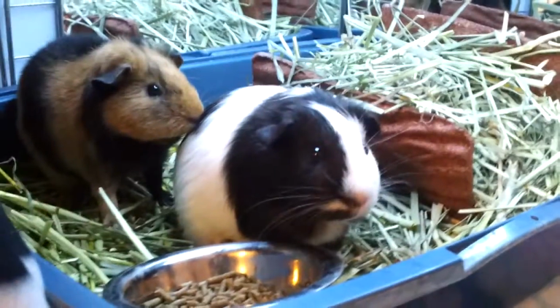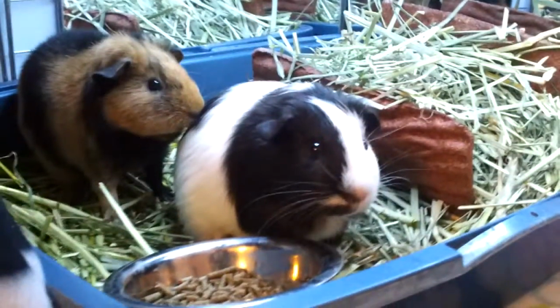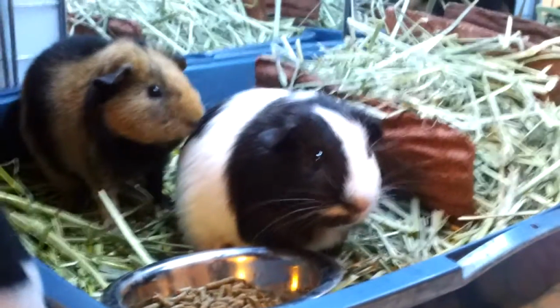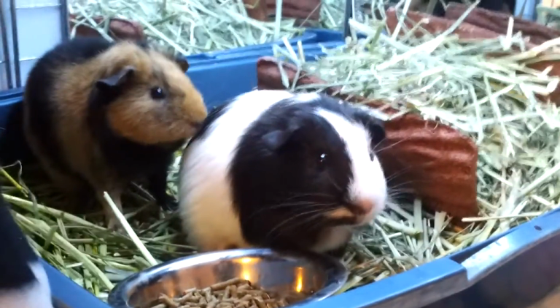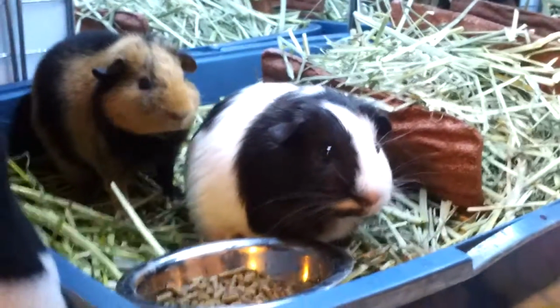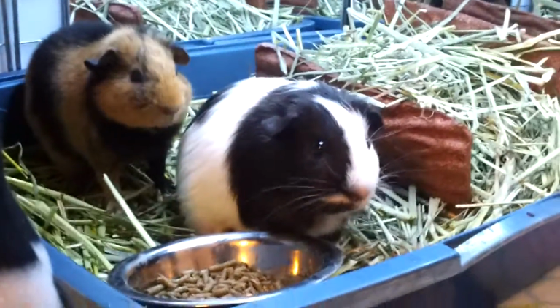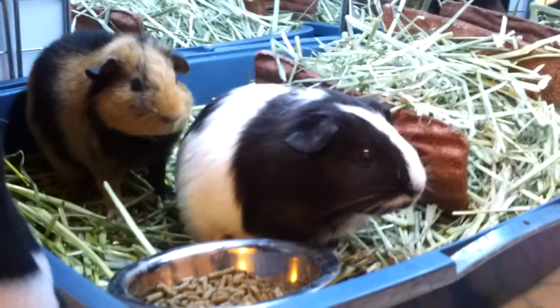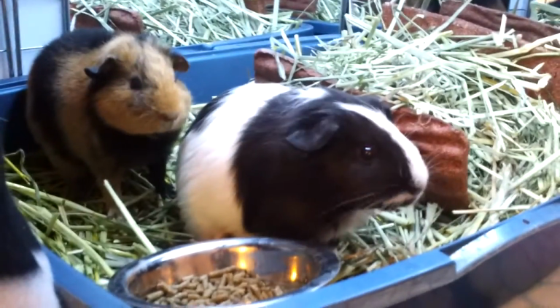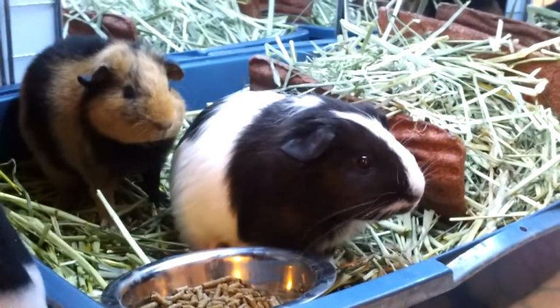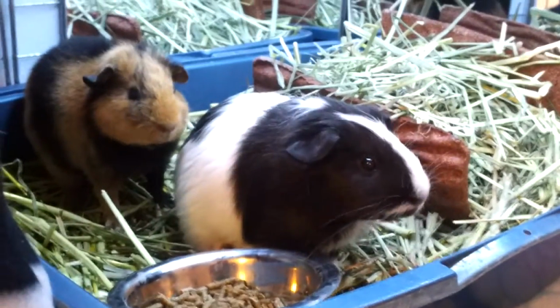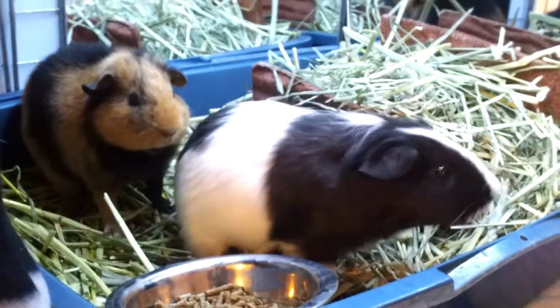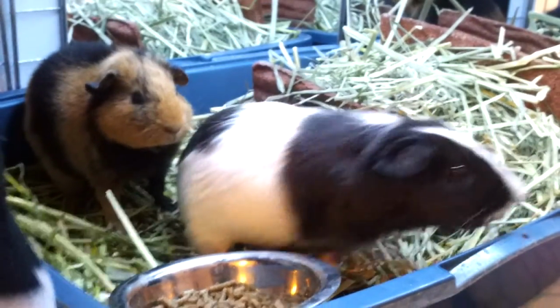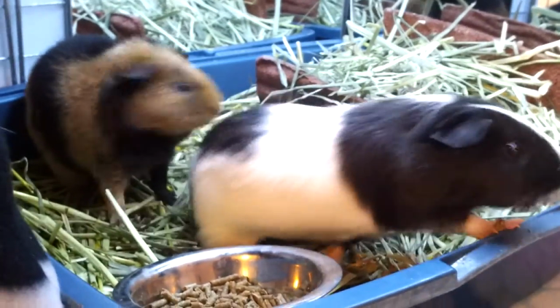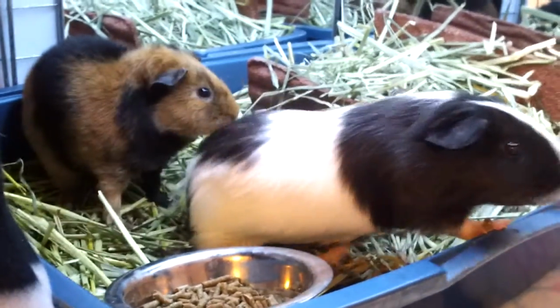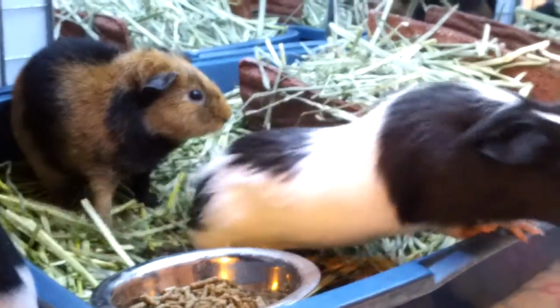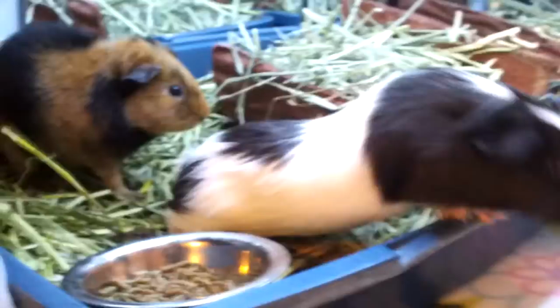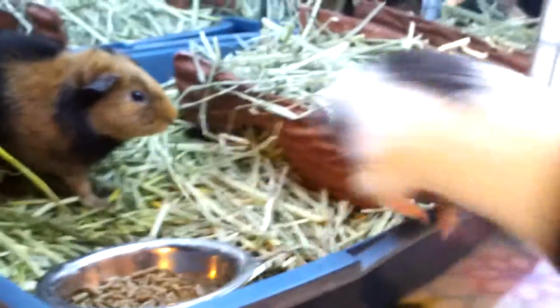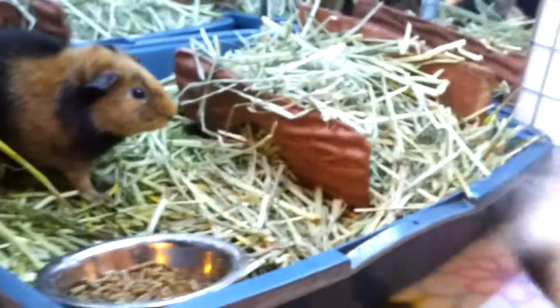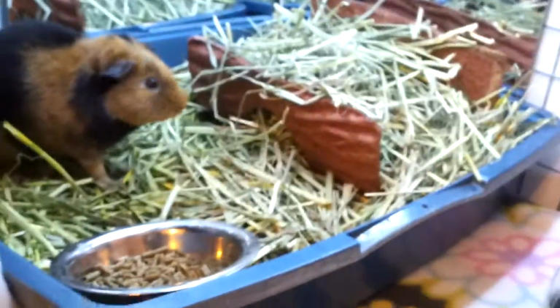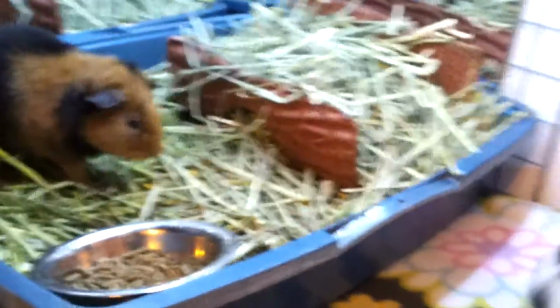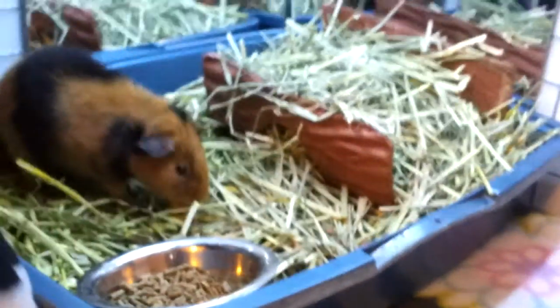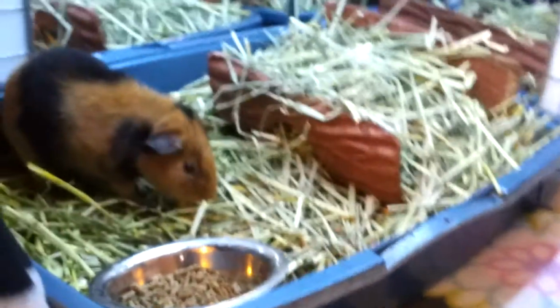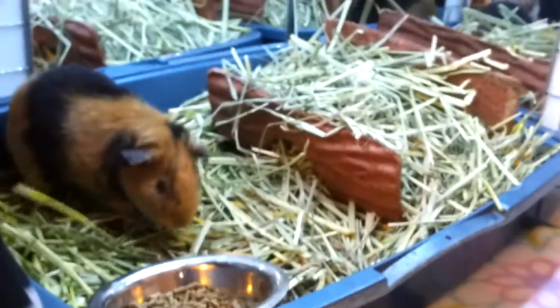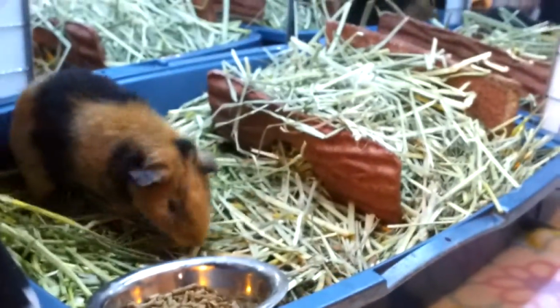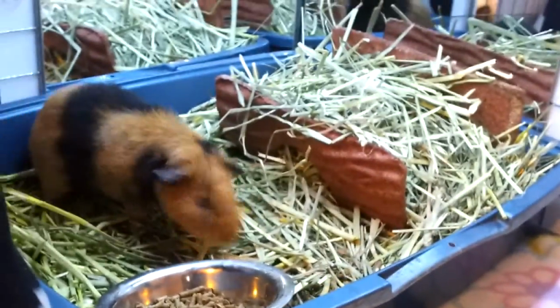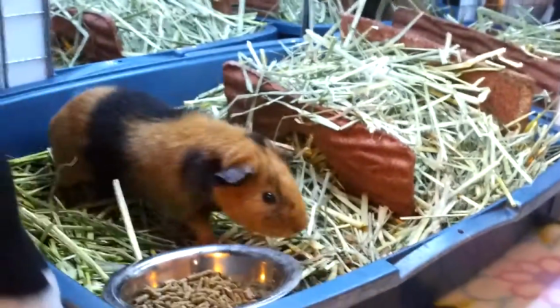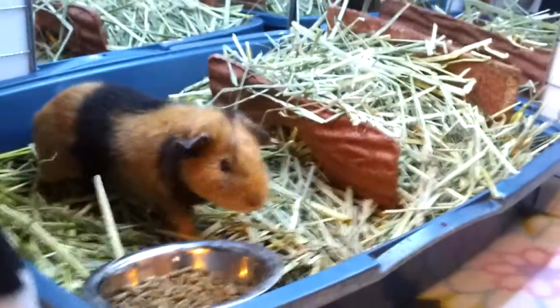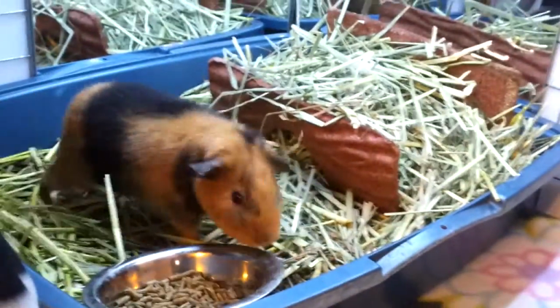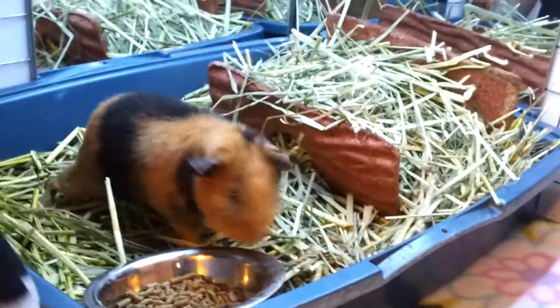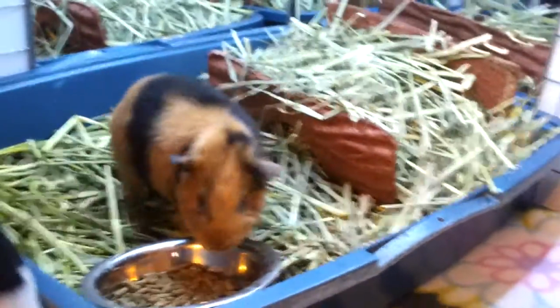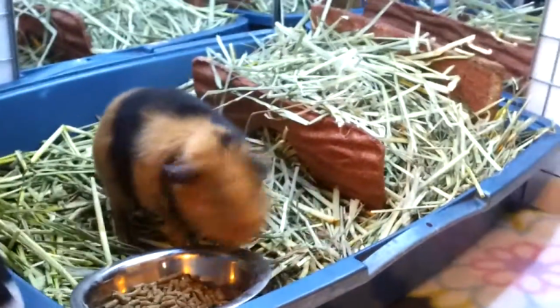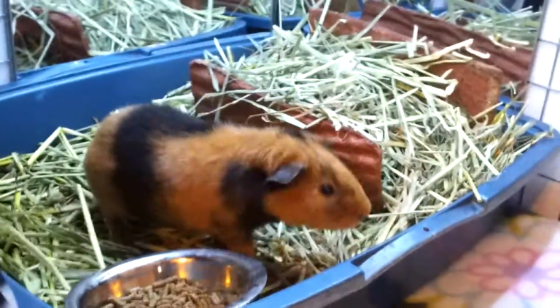Hi guys, it's me. I'm just doing a cage update. Some of you have been asking about it, so I'm just going to do a quick tour of the cage.